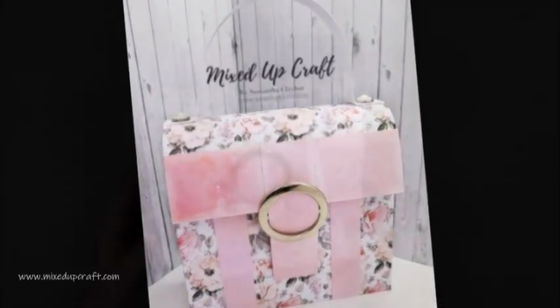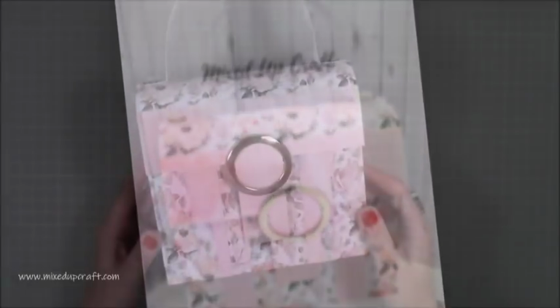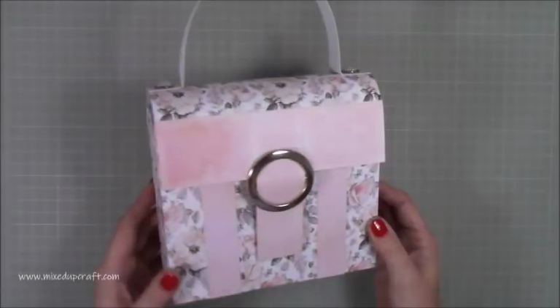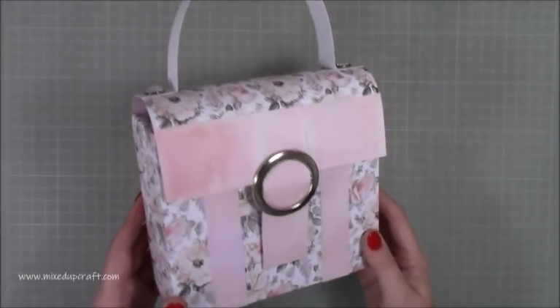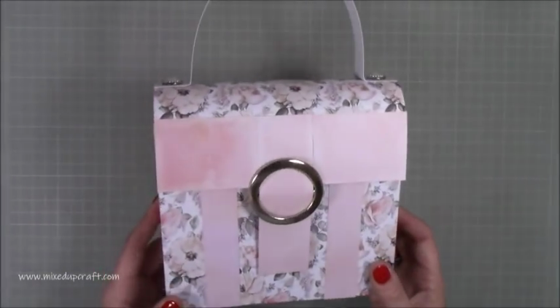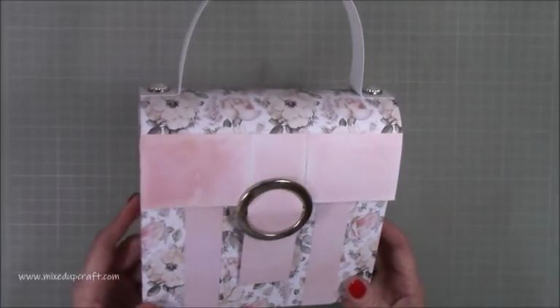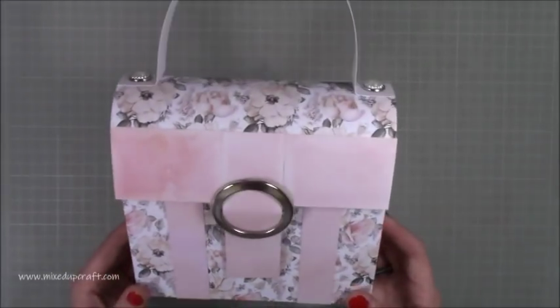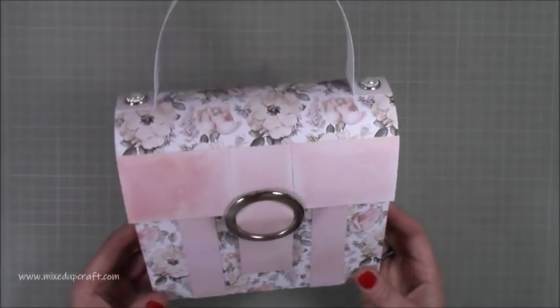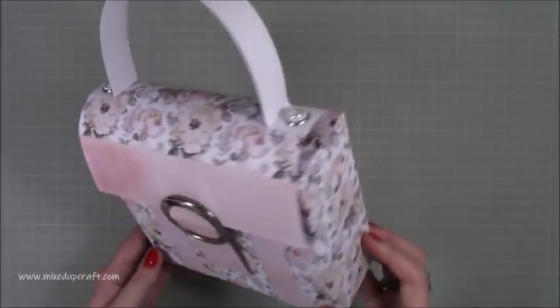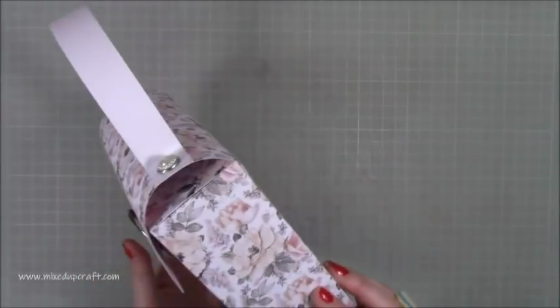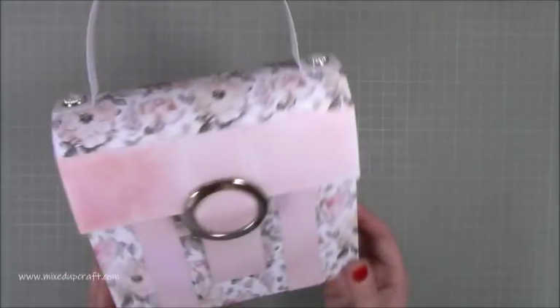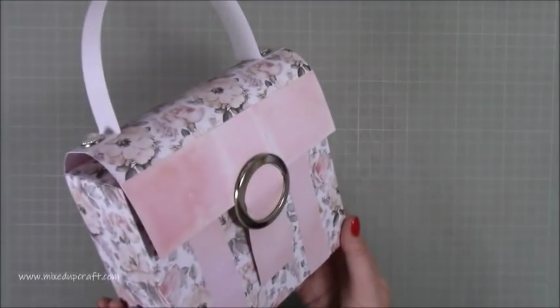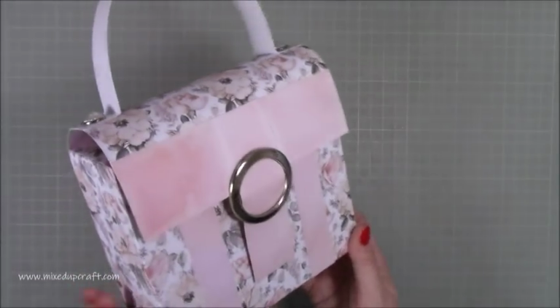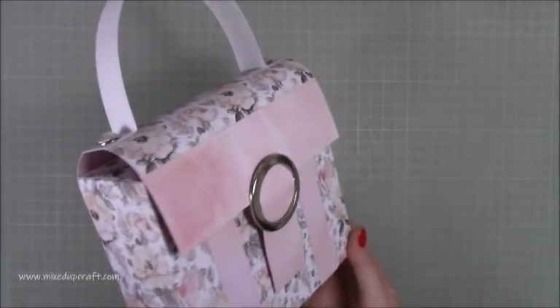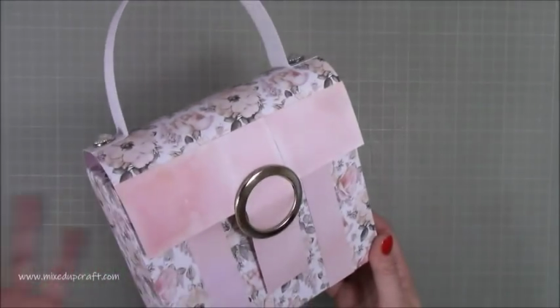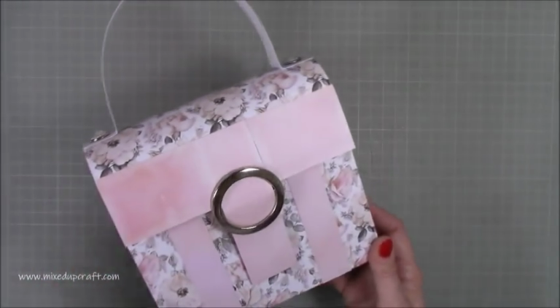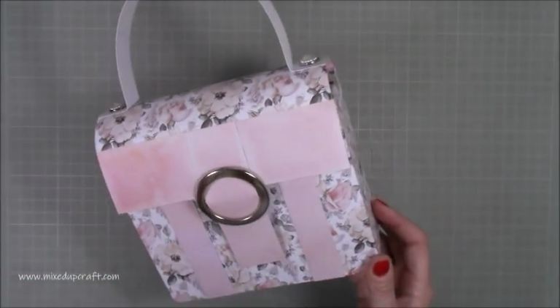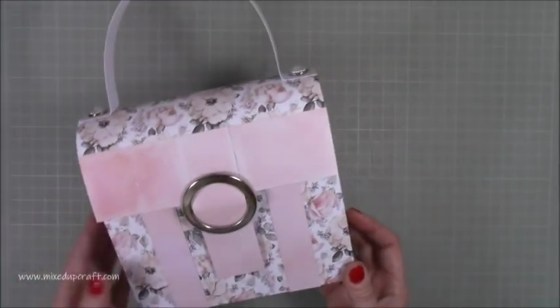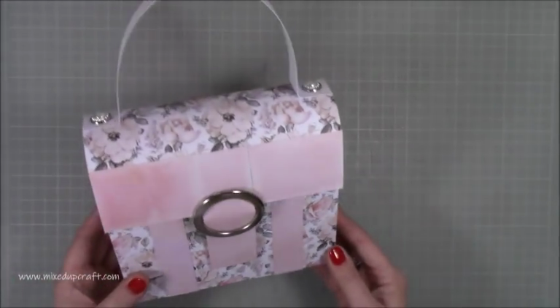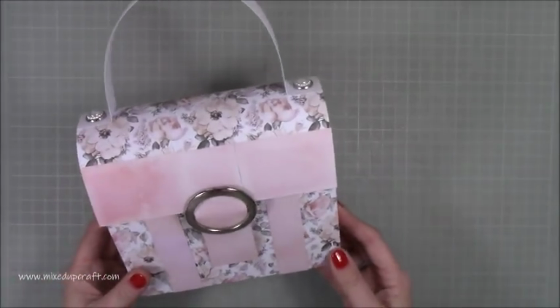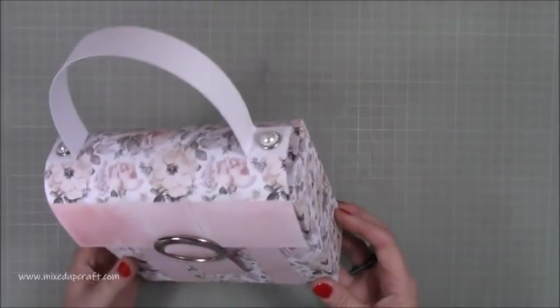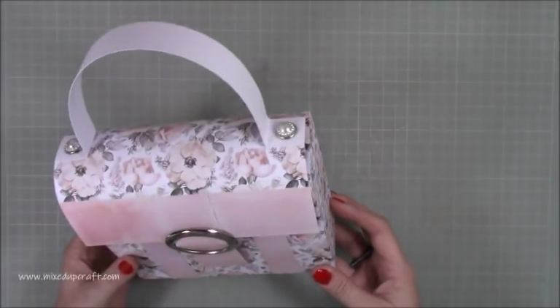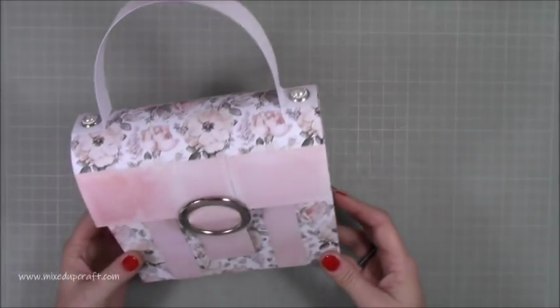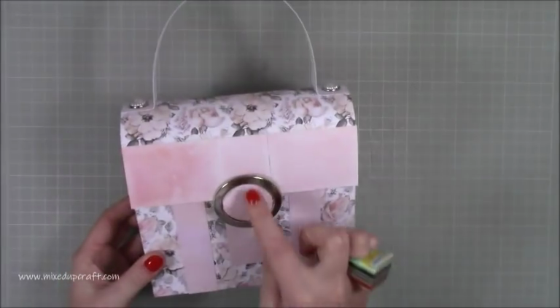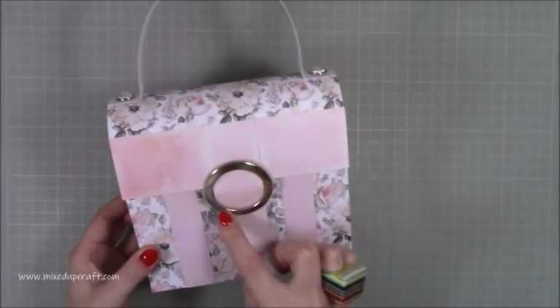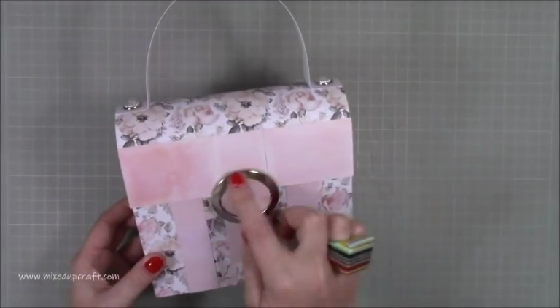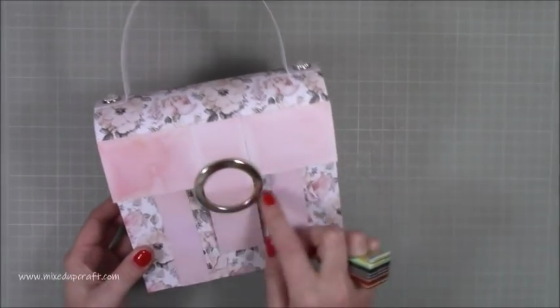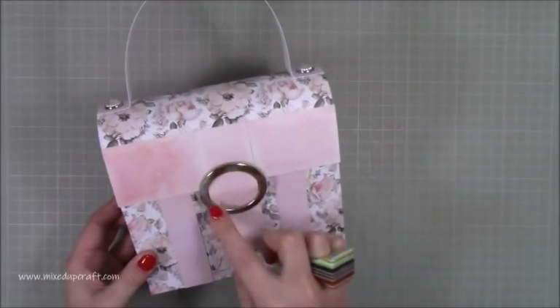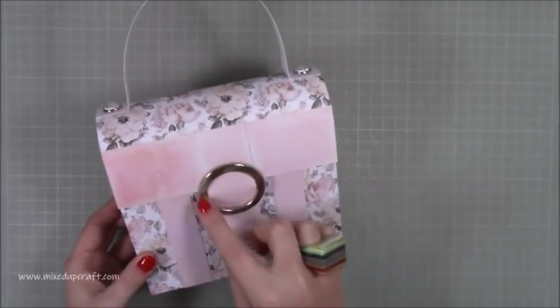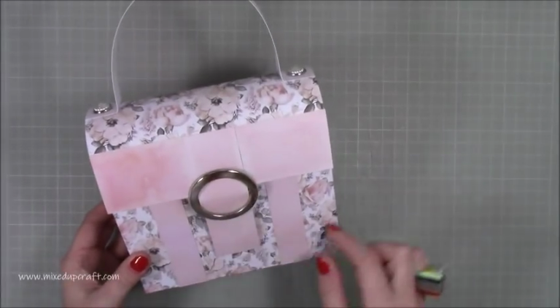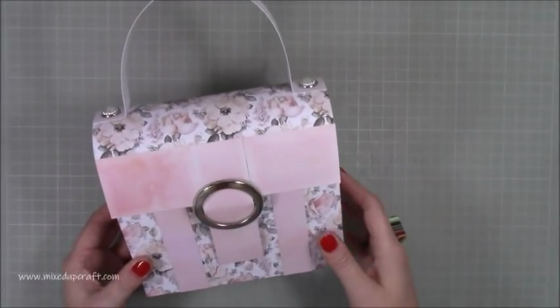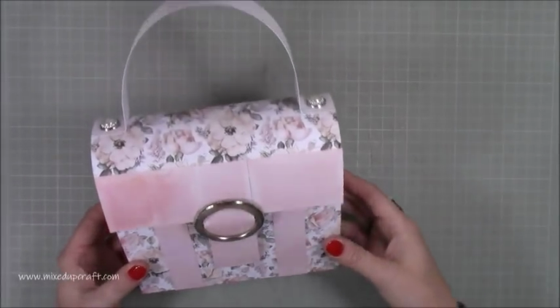Hi everybody, it's Sam at Mixed Up Crown. Thank you for watching my tutorial today. I'm going to be showing you how to make this pretty gift bag, which is kind of a gift box as well, but it's in the style of a satchel, which I thought was really cute. I've used this lovely piece of hardware to make the buckle.